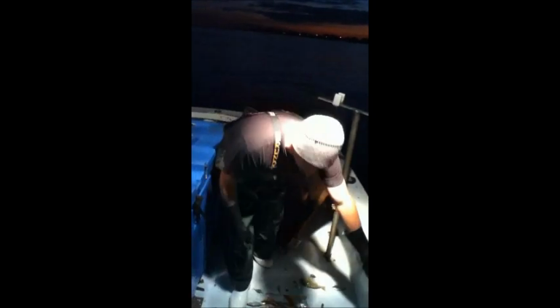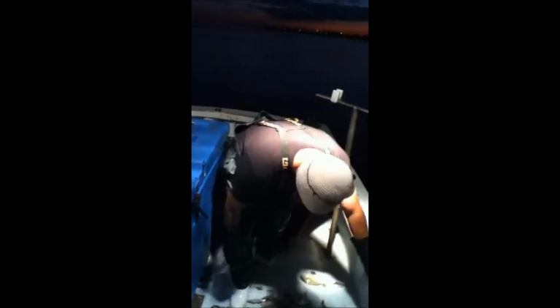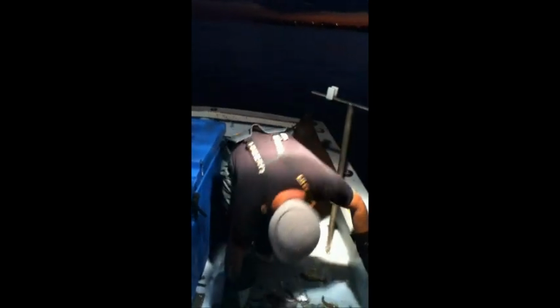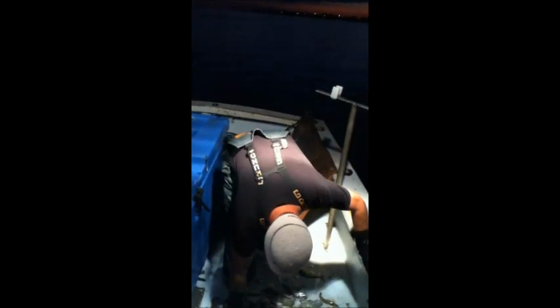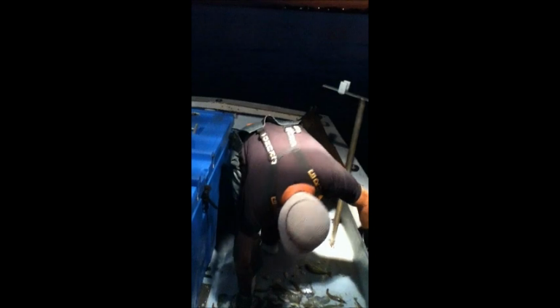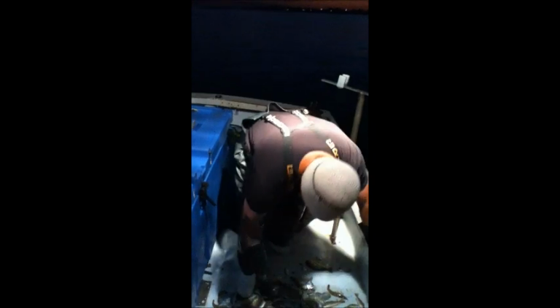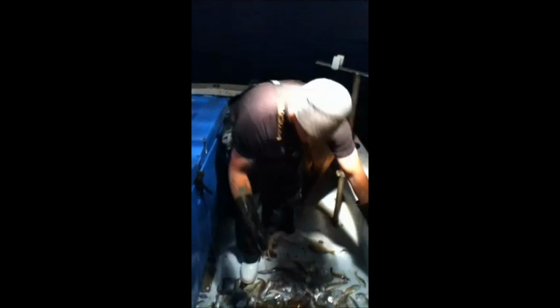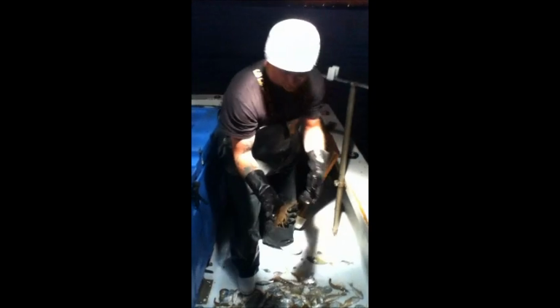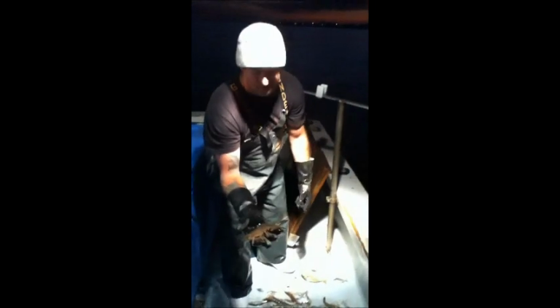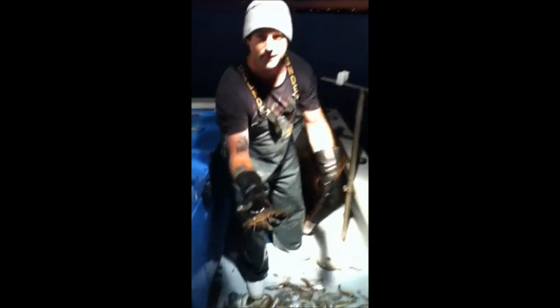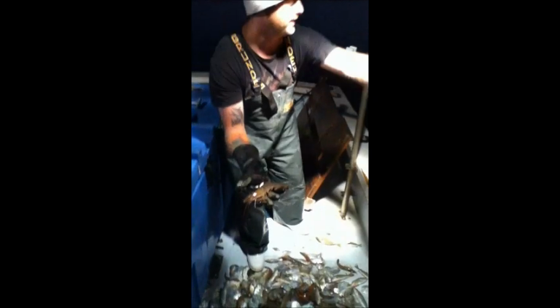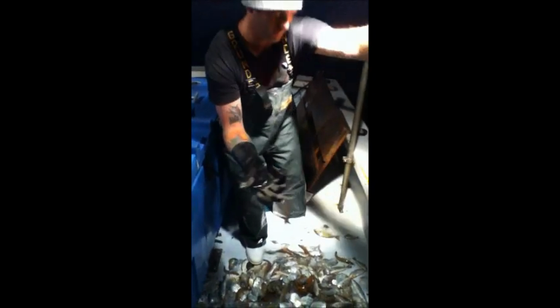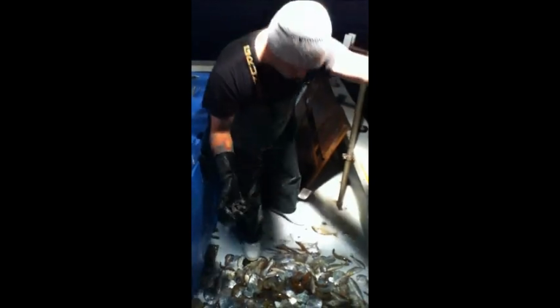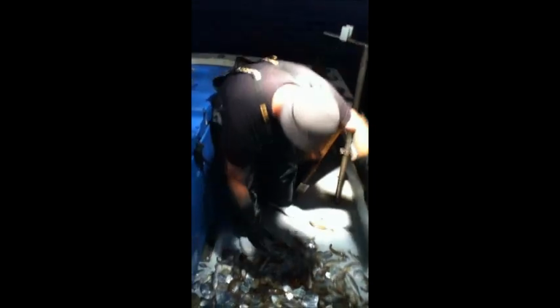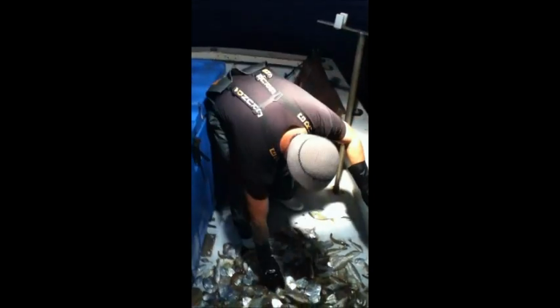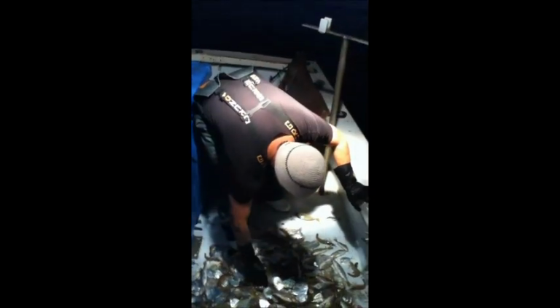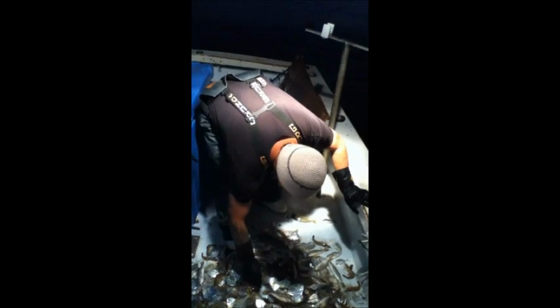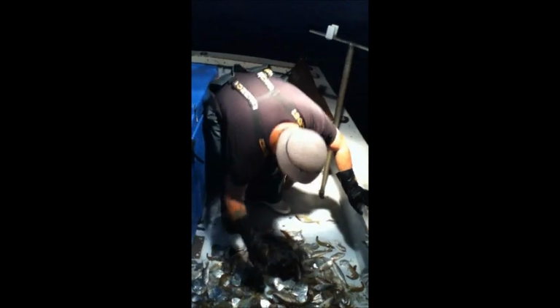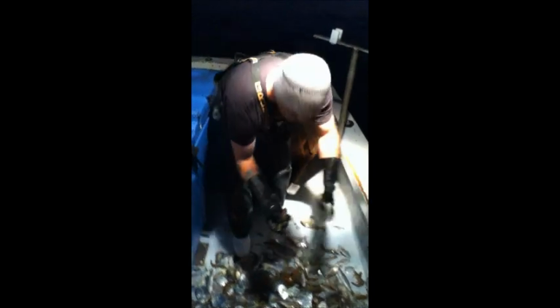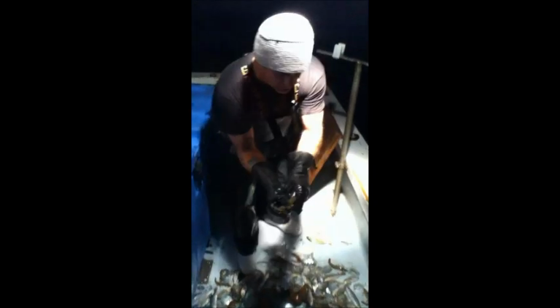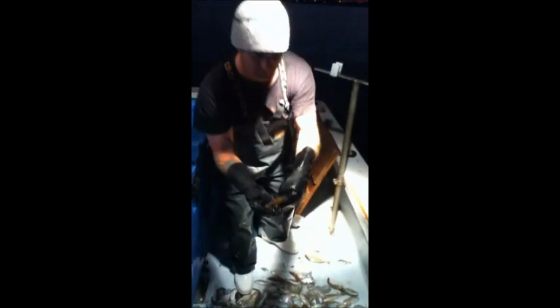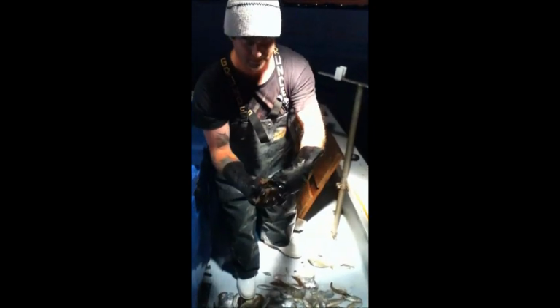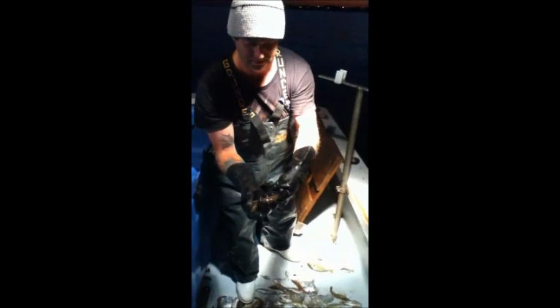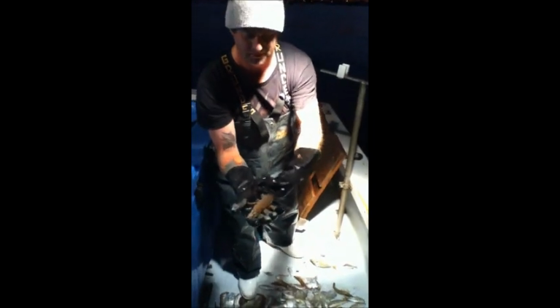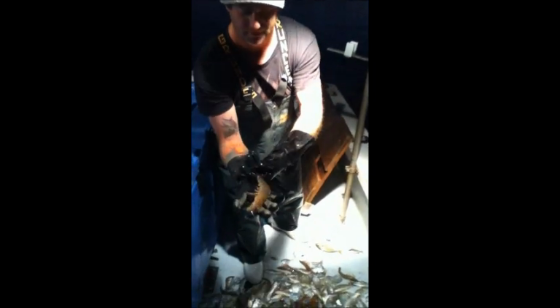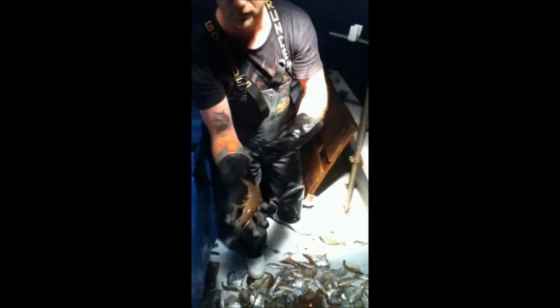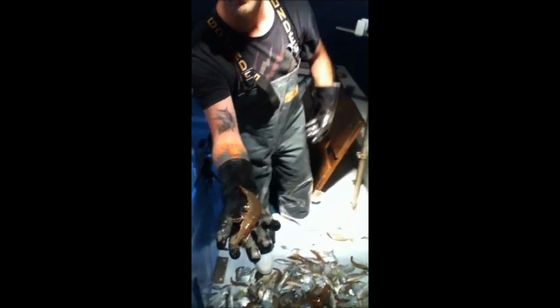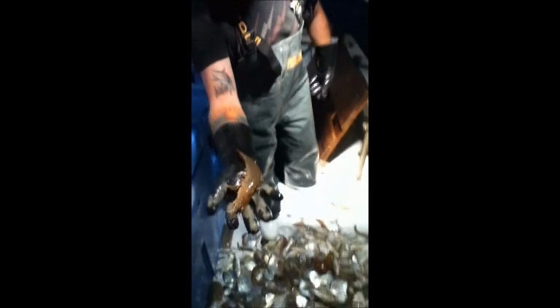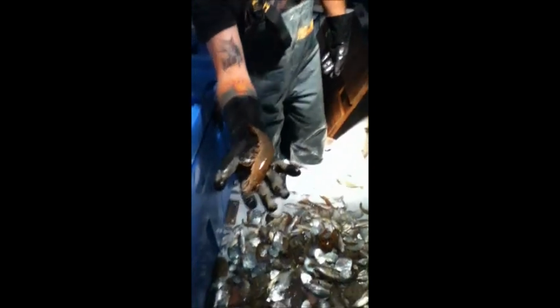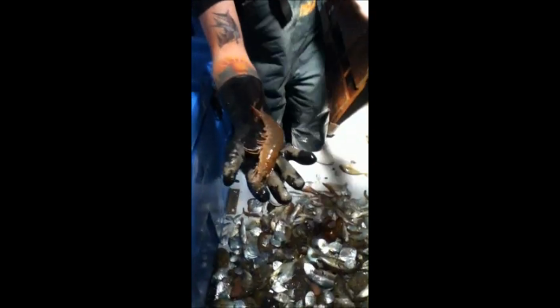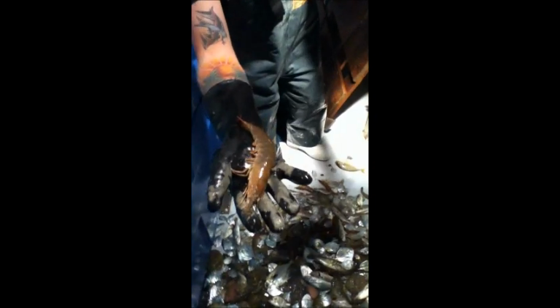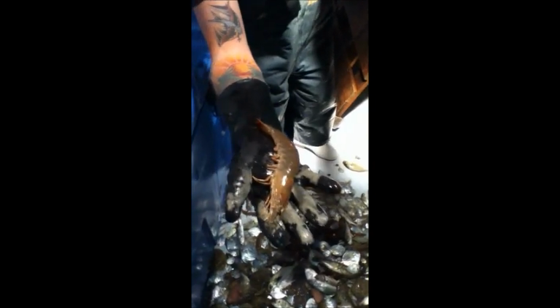How about the shrimp? This is why we do what we do. This is getting down with a get down.